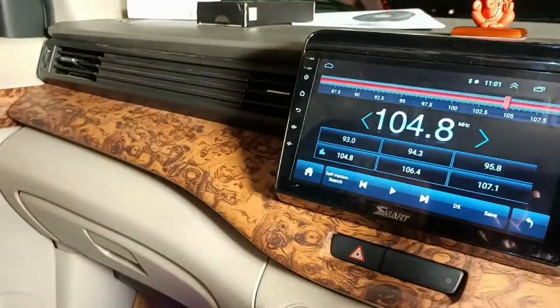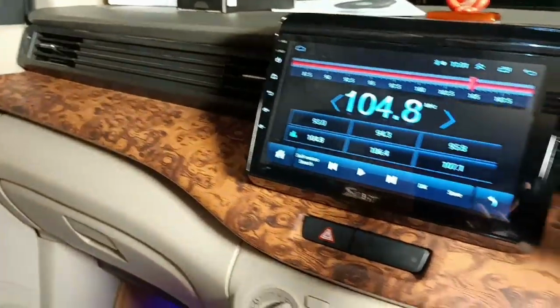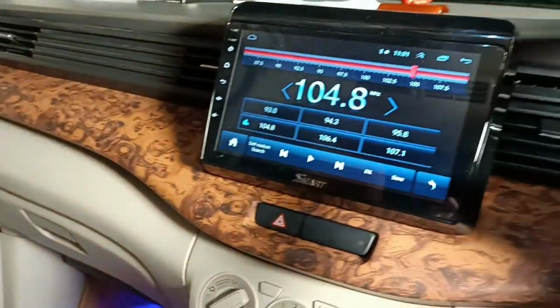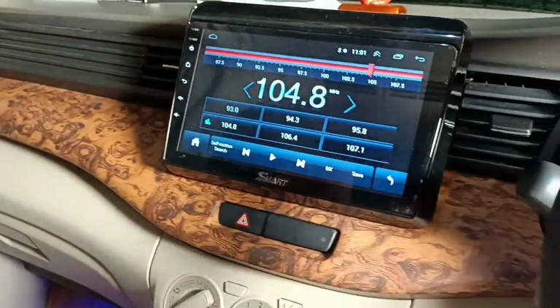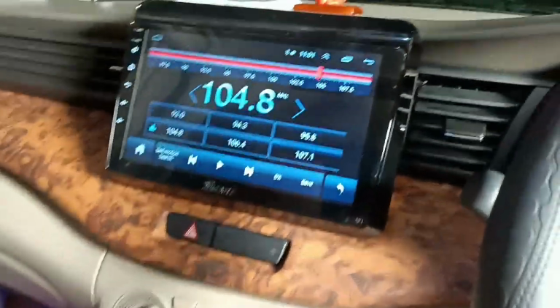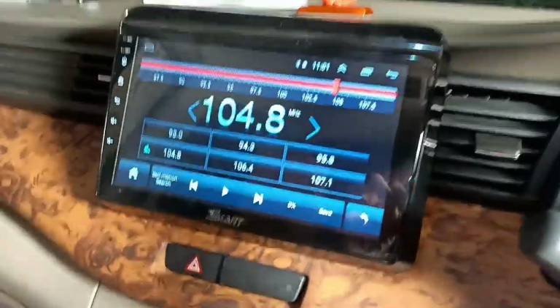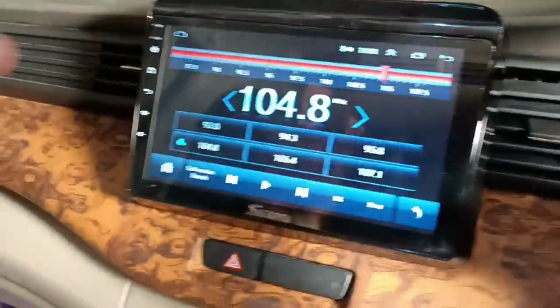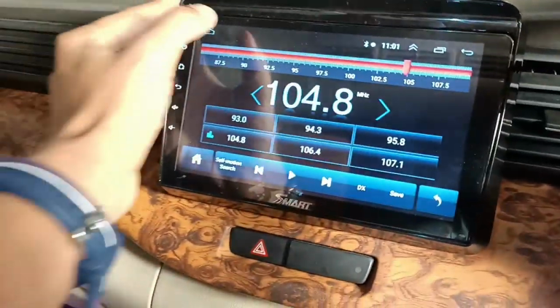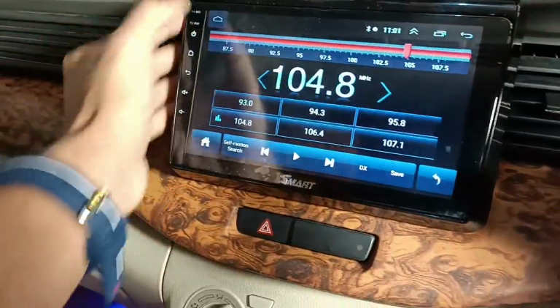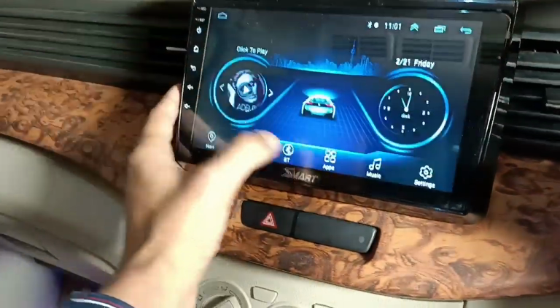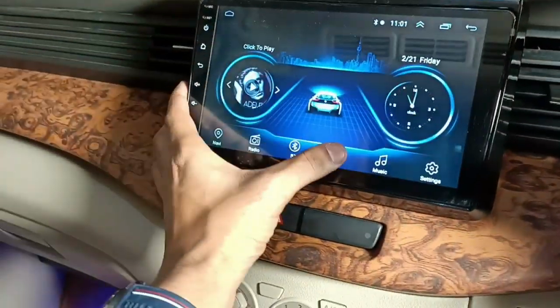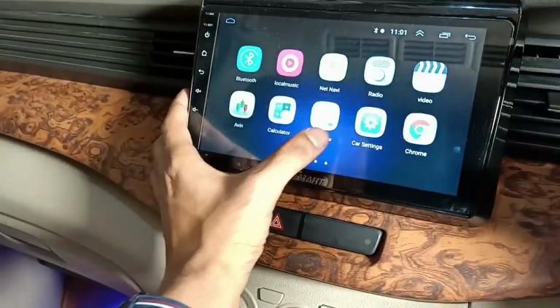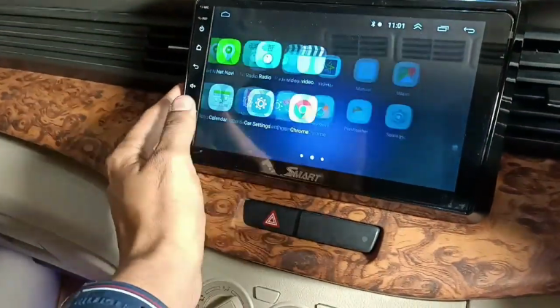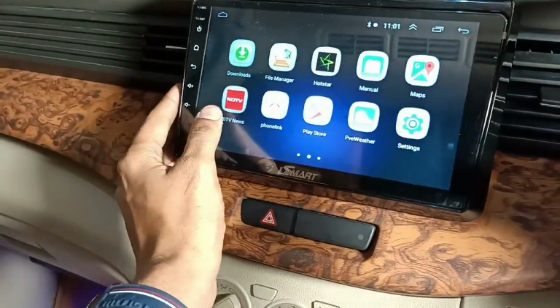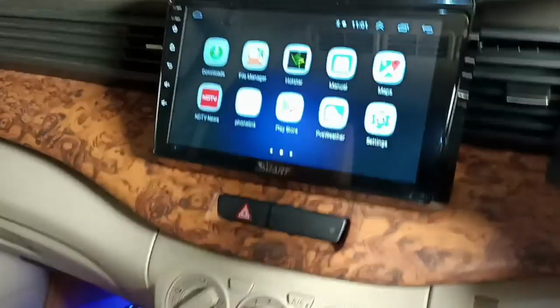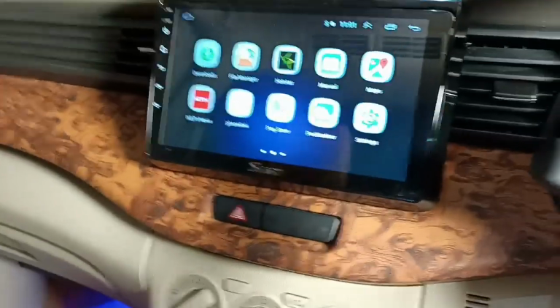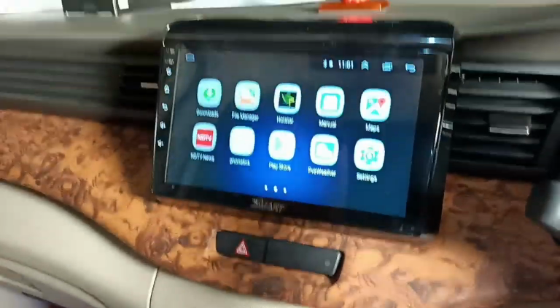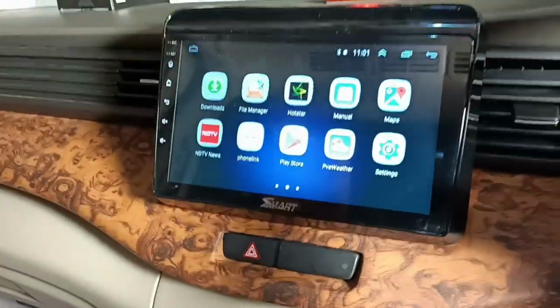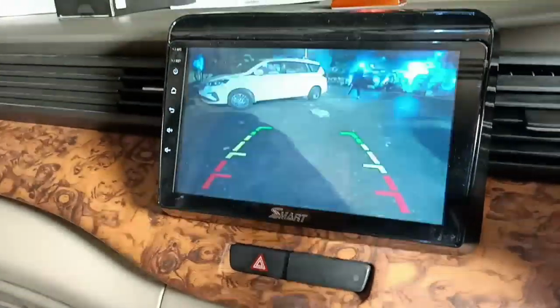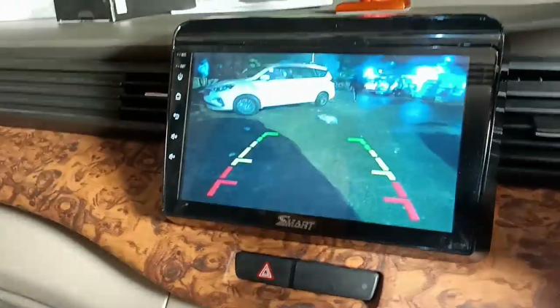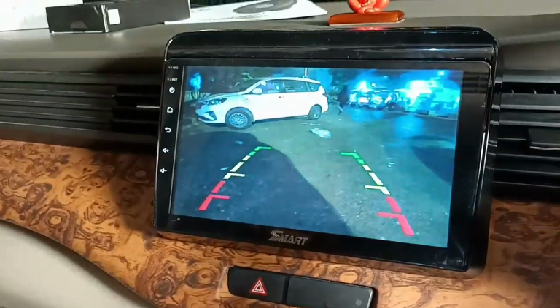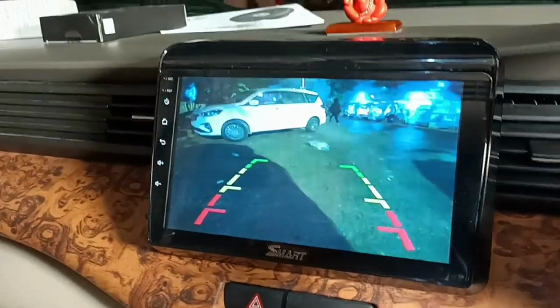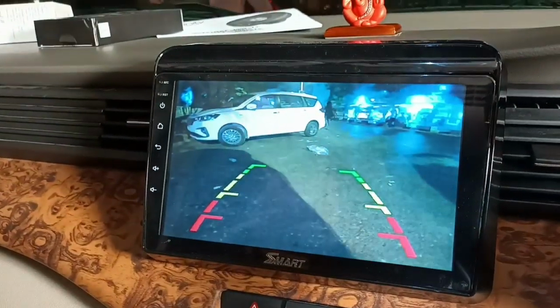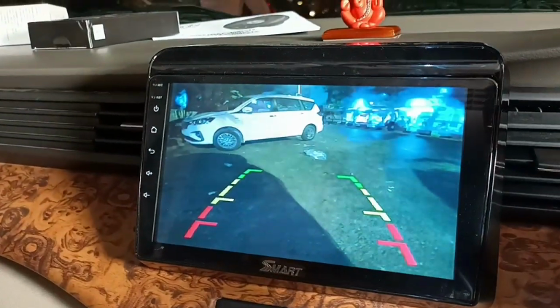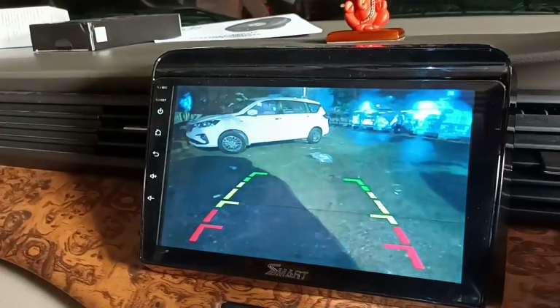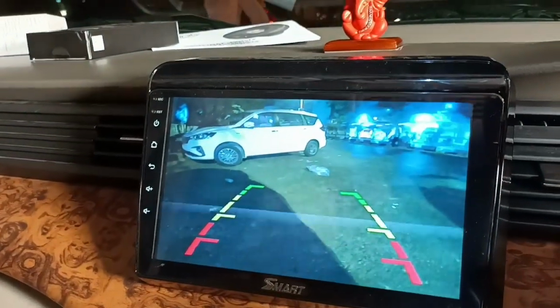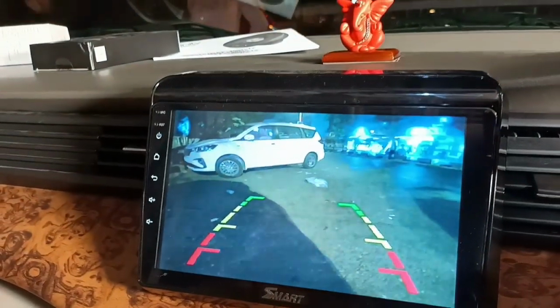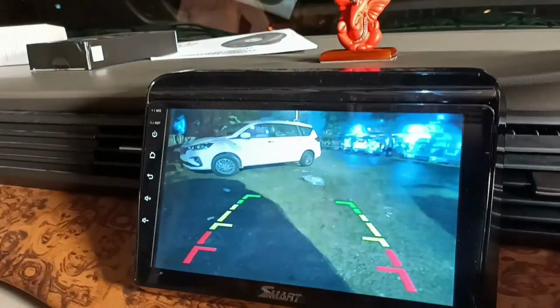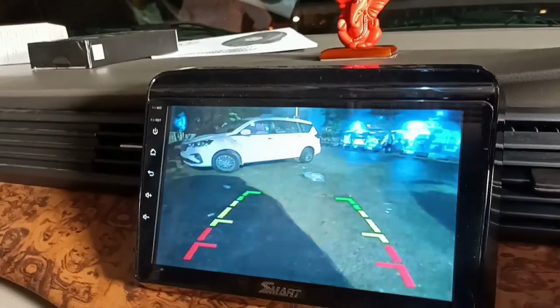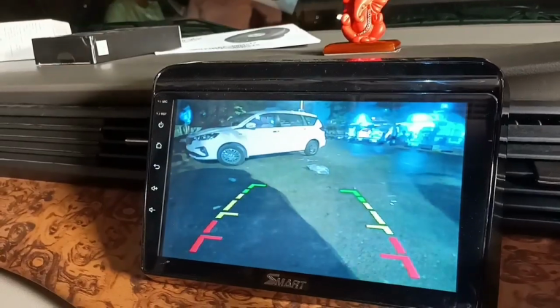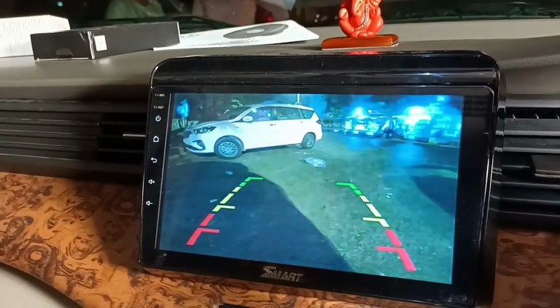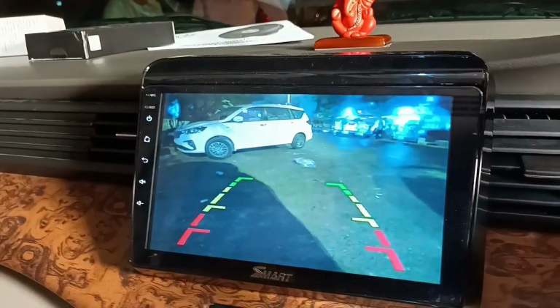Just look at the get up and the interior music system — Android, once again of the Smart brand, with YouTube, Google Maps, navigation. Reverse camera ki raat mein hum log clarity dekh sakte hain — ki kaisi hai, kya hai — usse sabse poori baat hai.